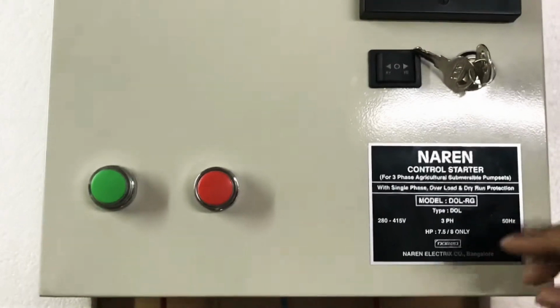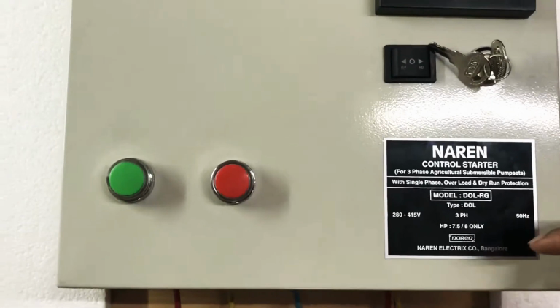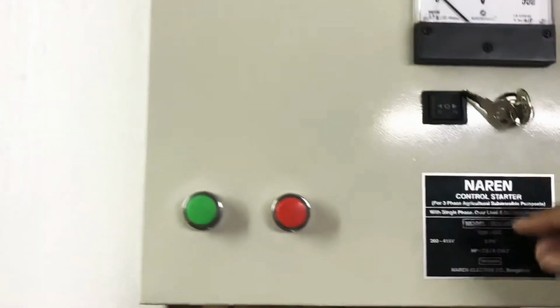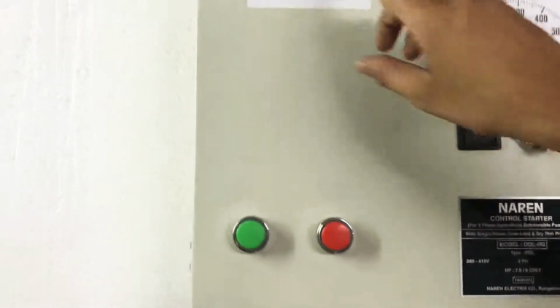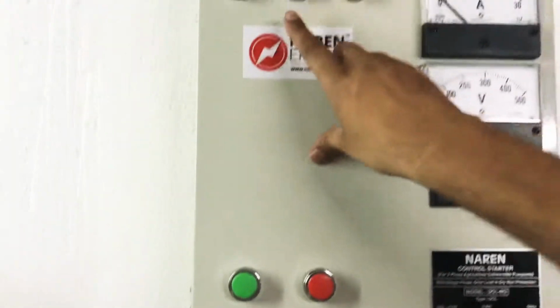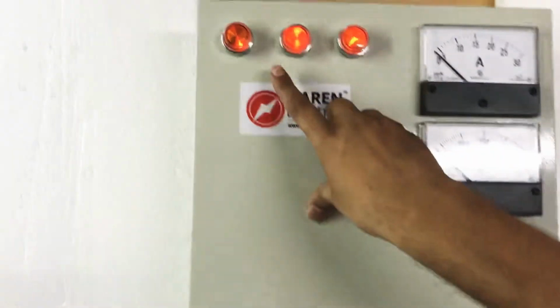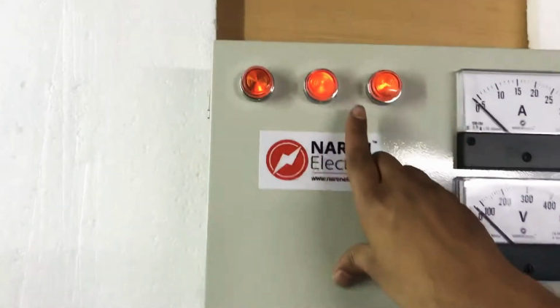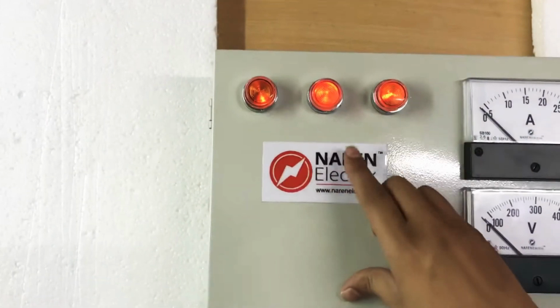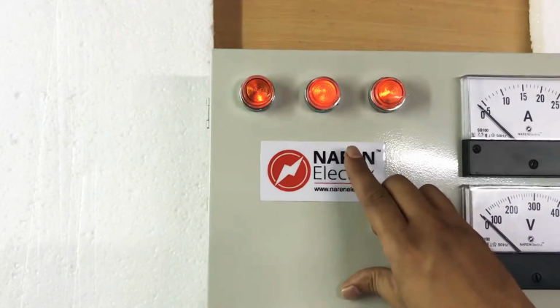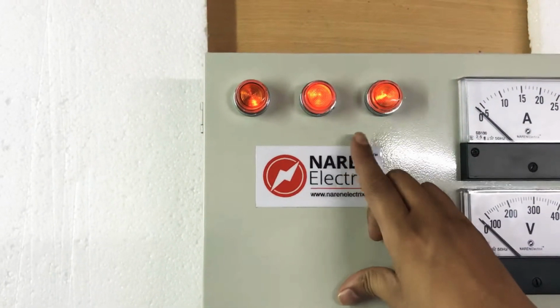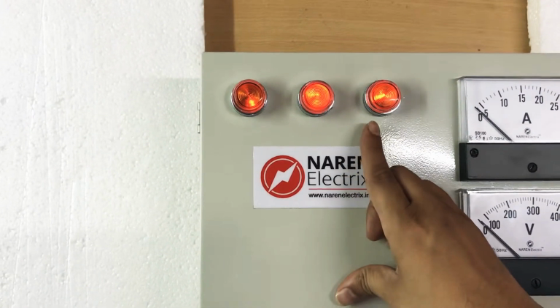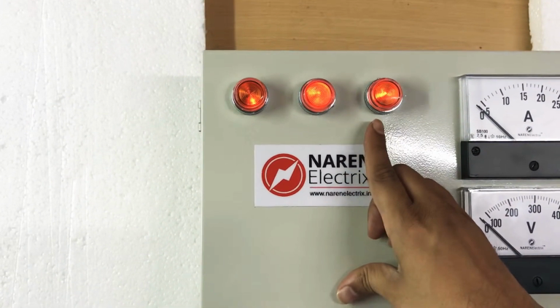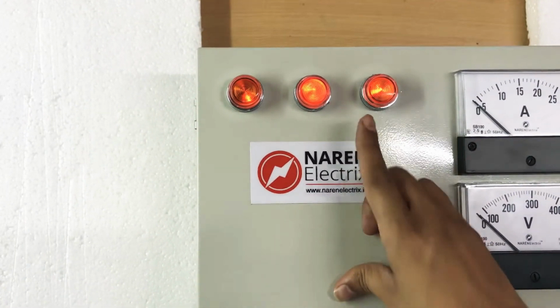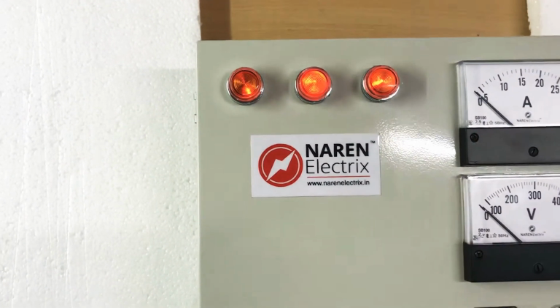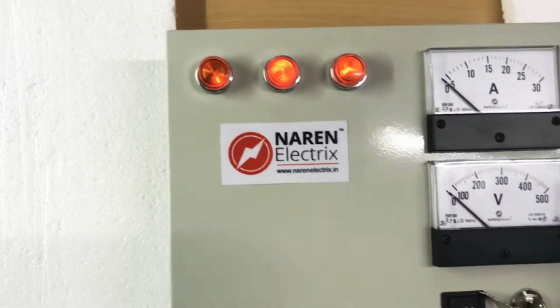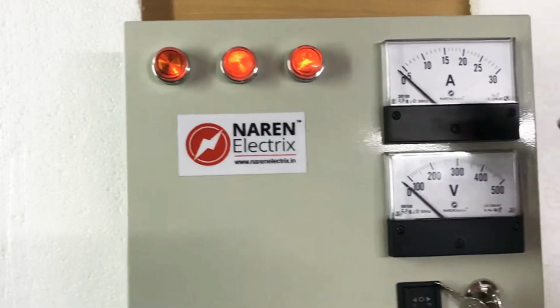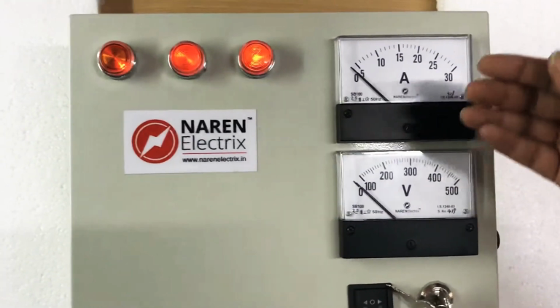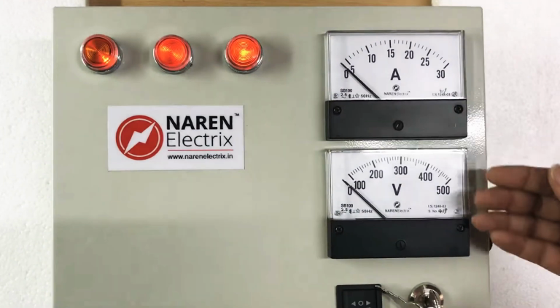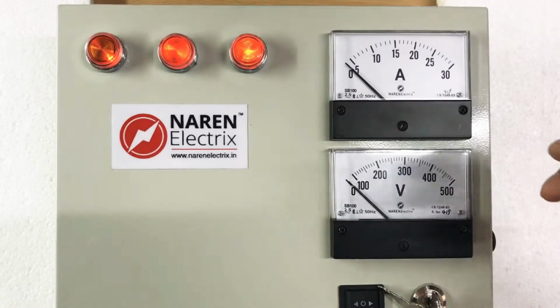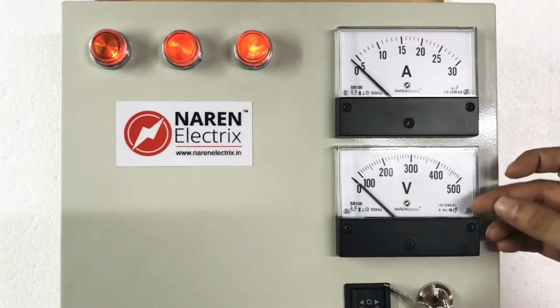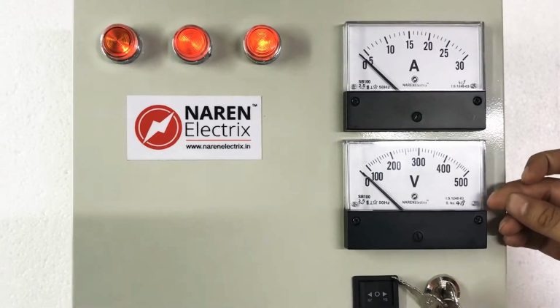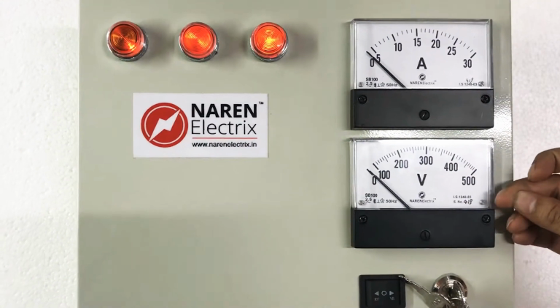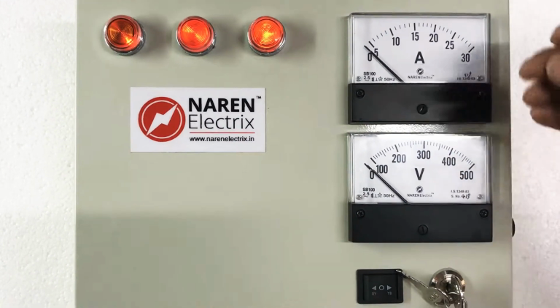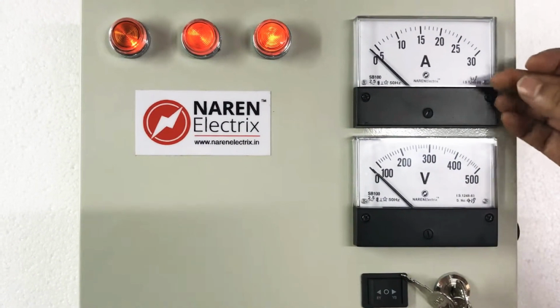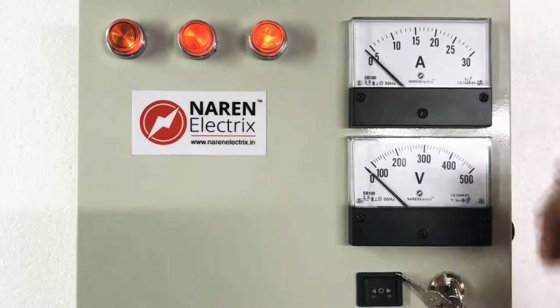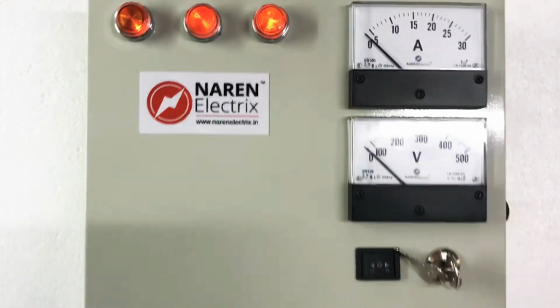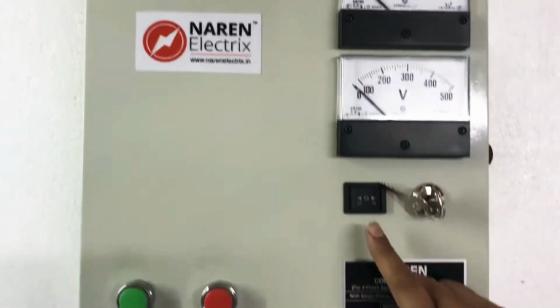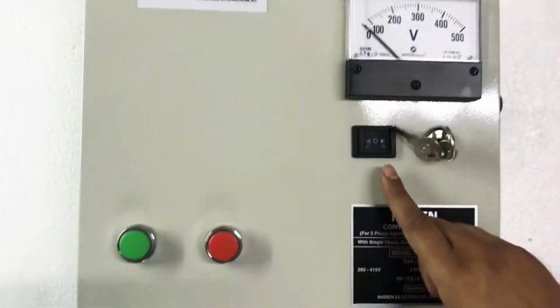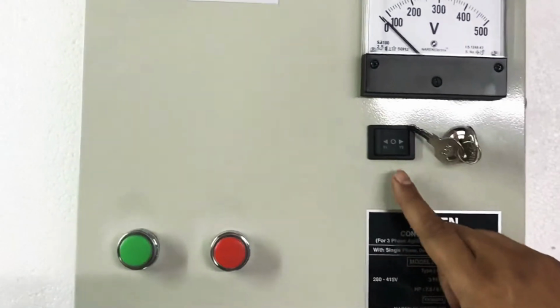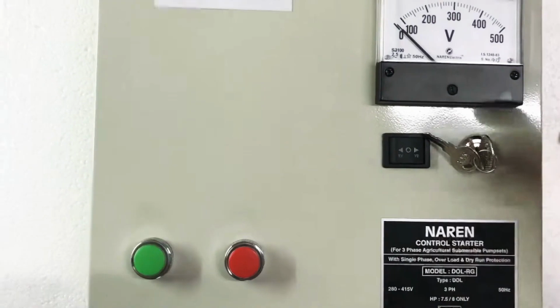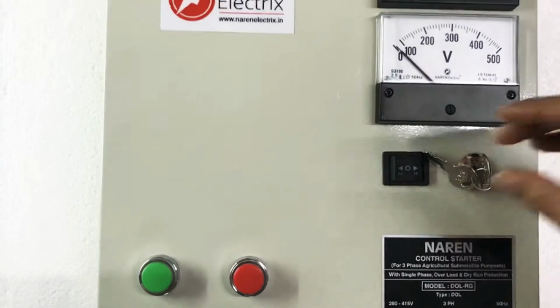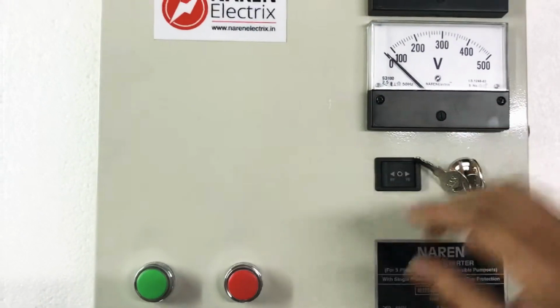This is how the starter looks. It has three phase supply indicators, an SR65 500V voltmeter and 30 amp ammeter, a voltage selector switch, and a lock and key set.